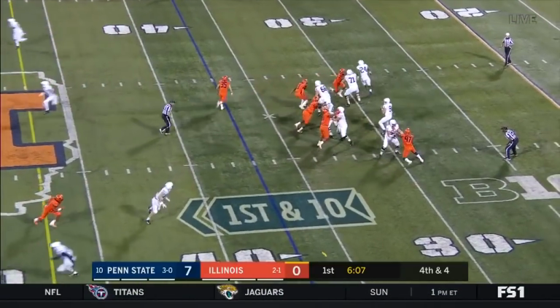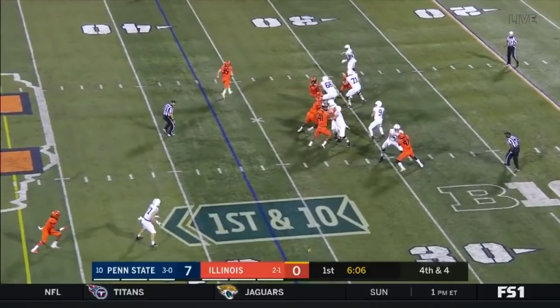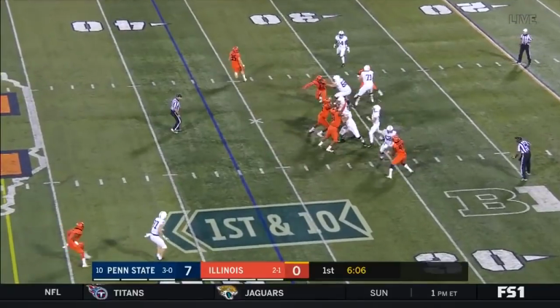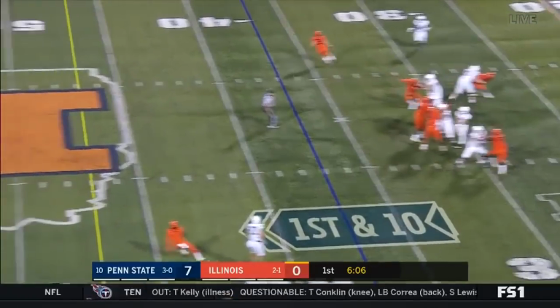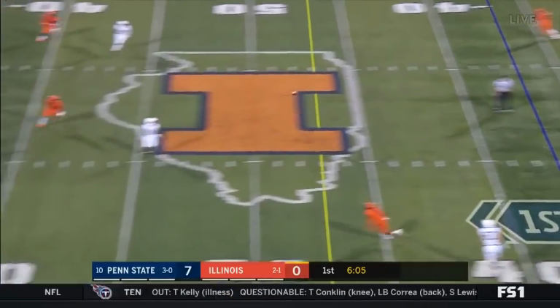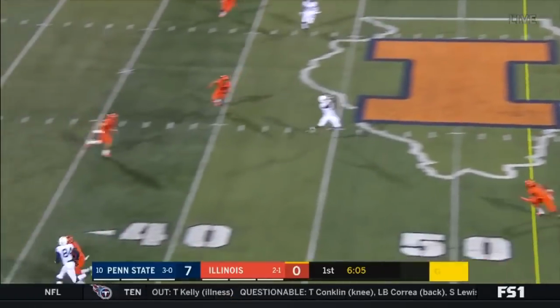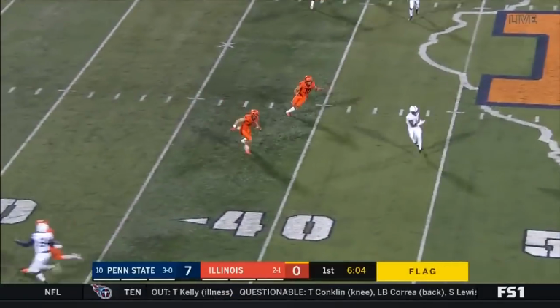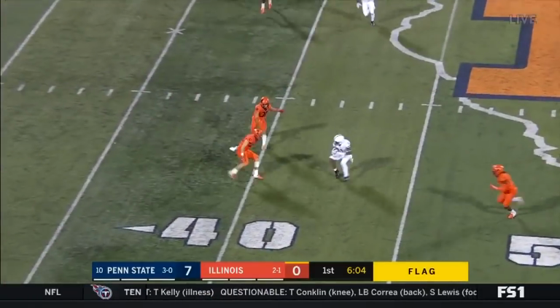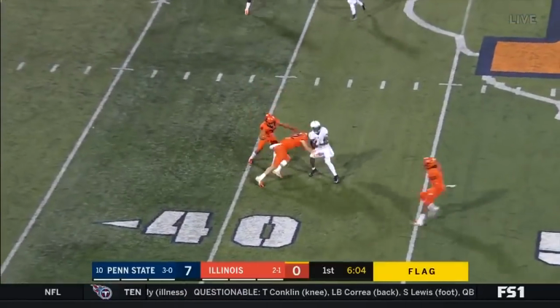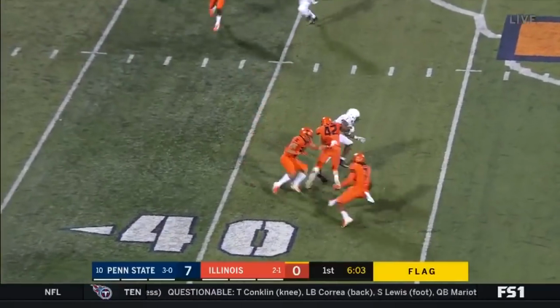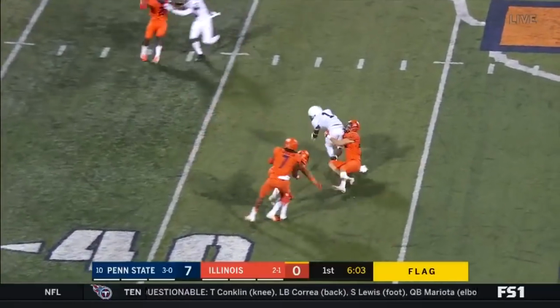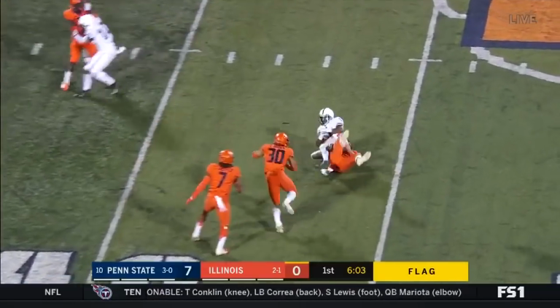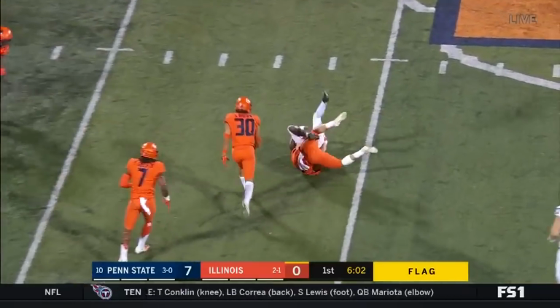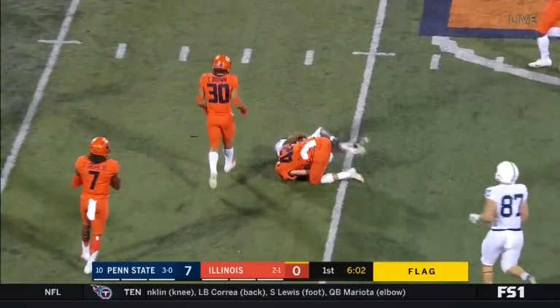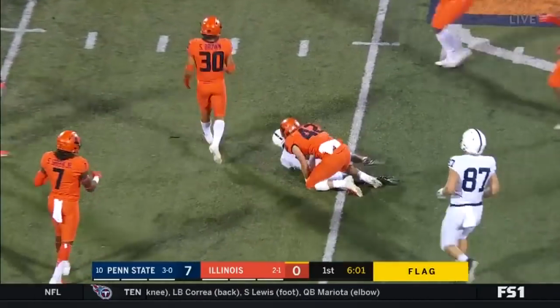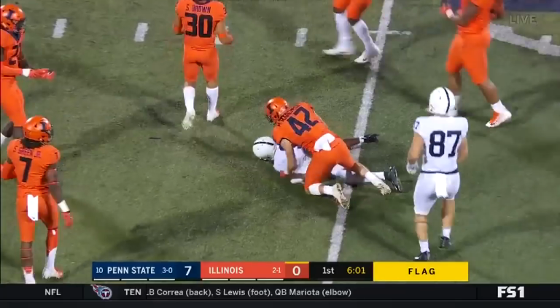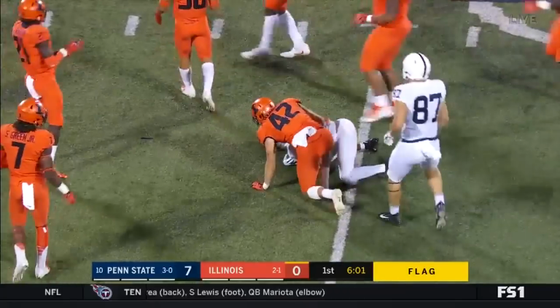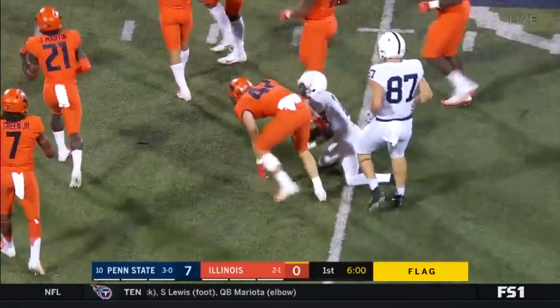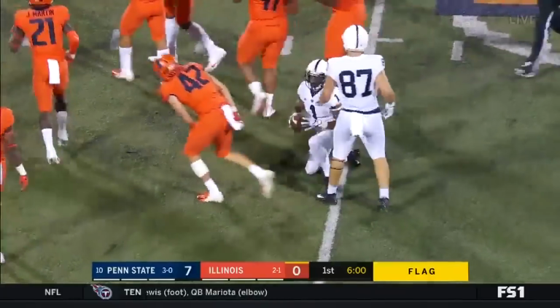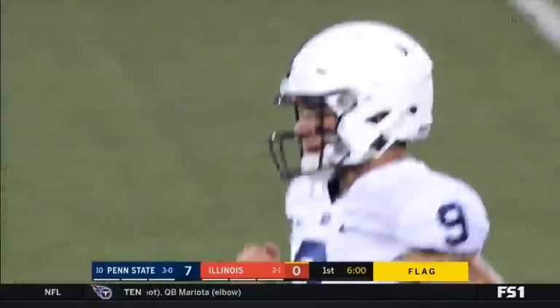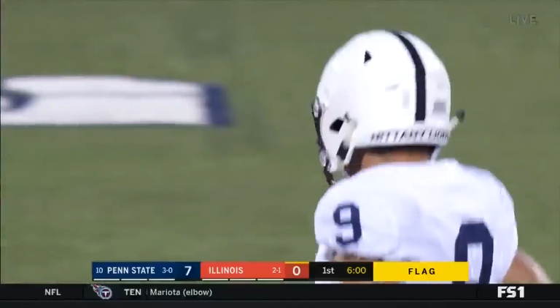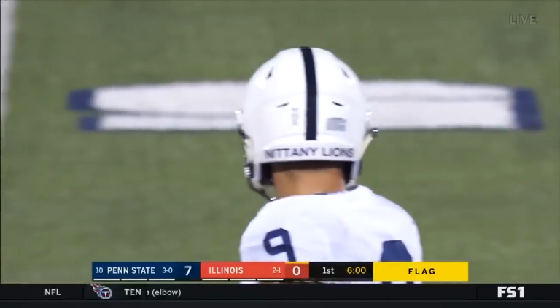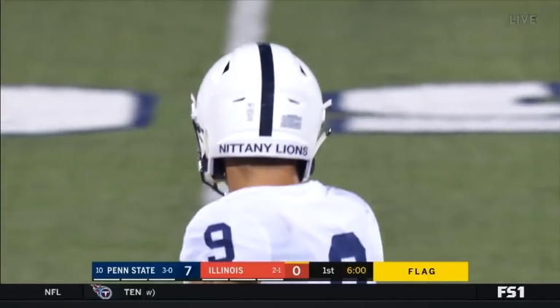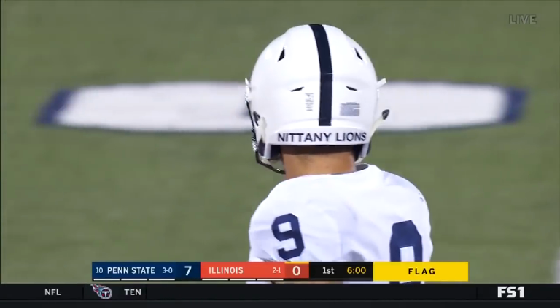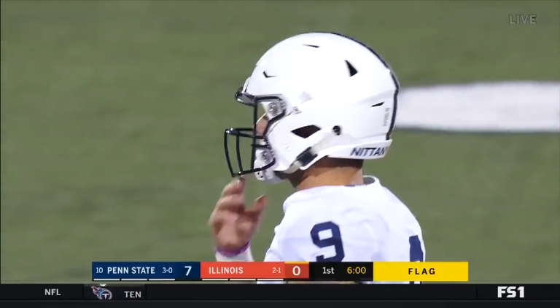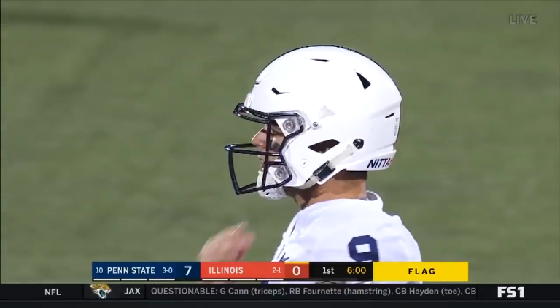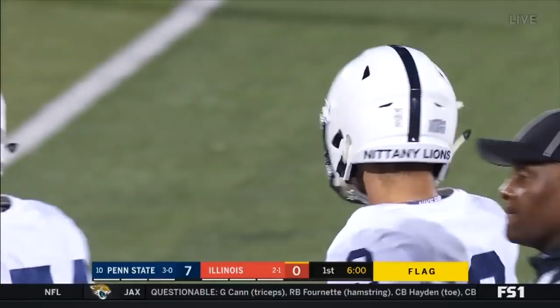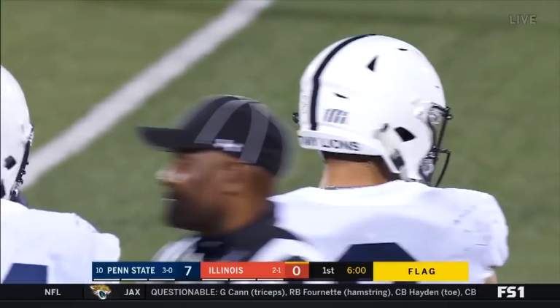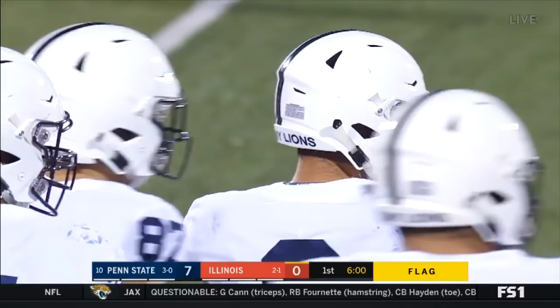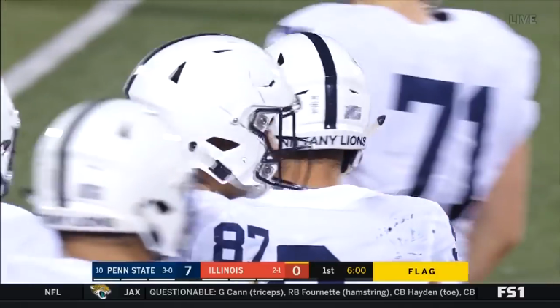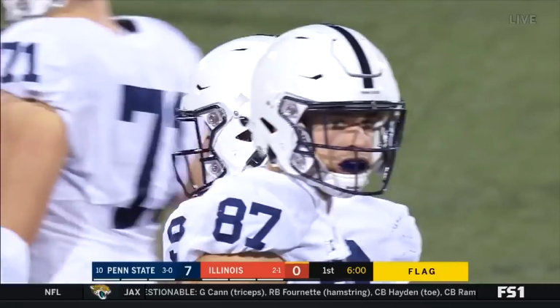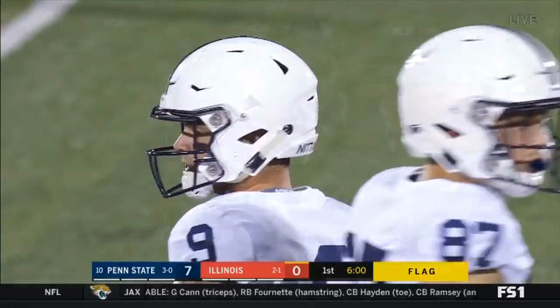Flag is thrown. McSorley takes a shot over the middle to Hamler, completes it and Hamler is dragged down at the 43 yard line by Michael Marques — a 20 yard pickup. Let's wait to see what the flag is for.